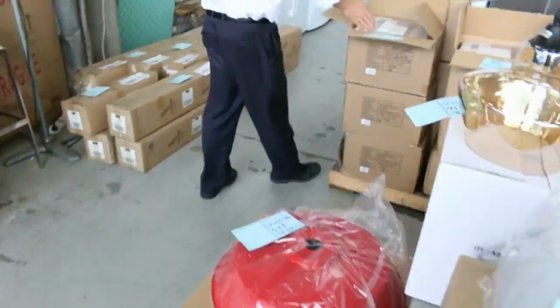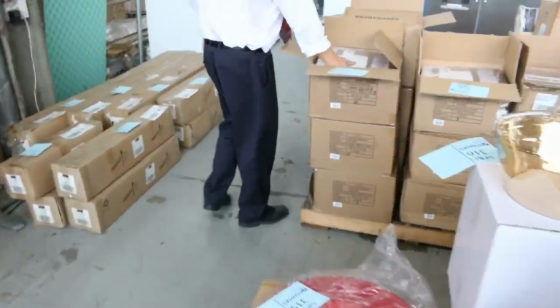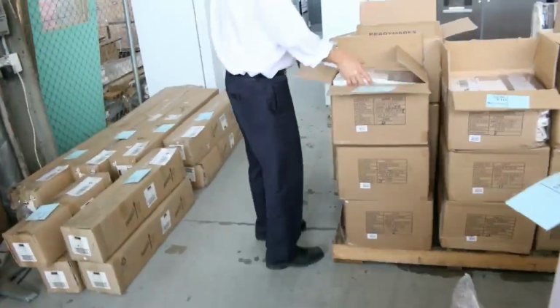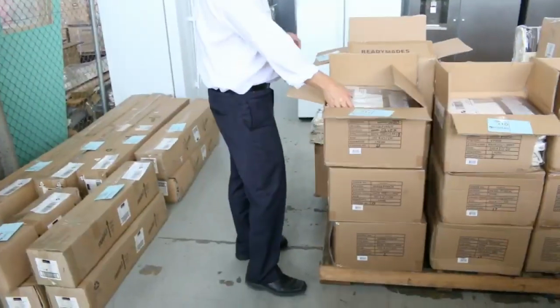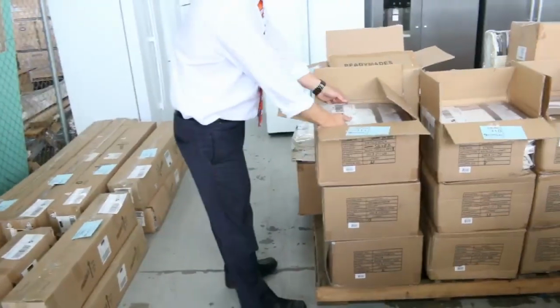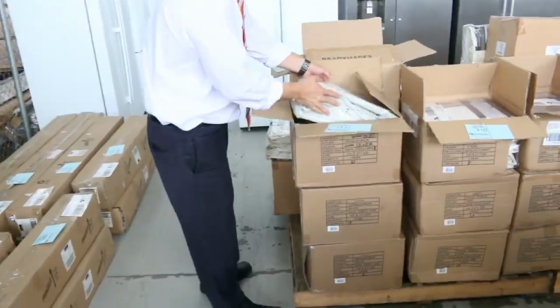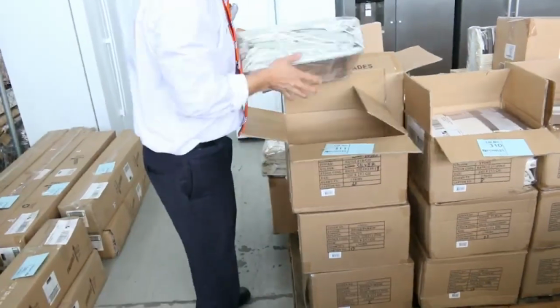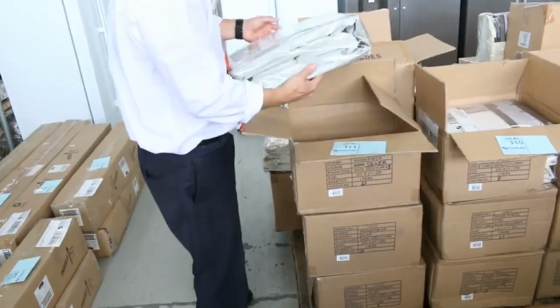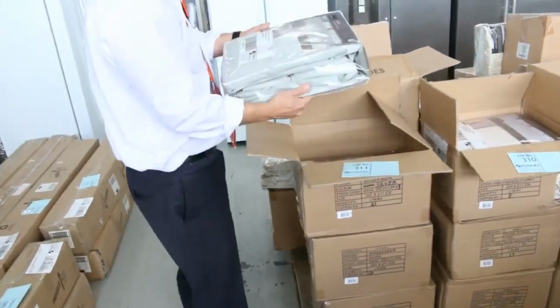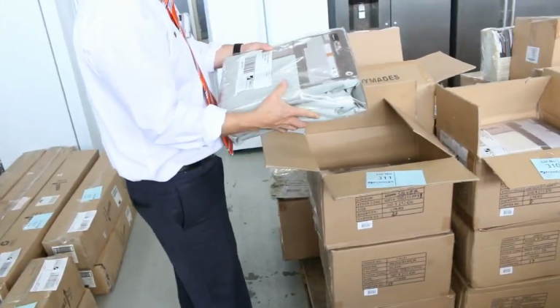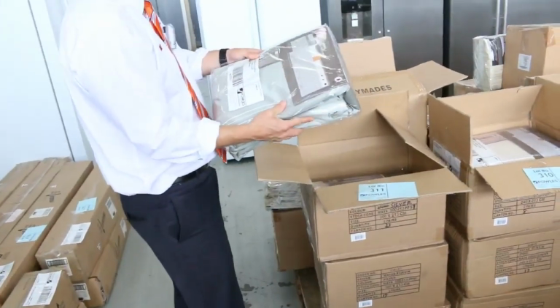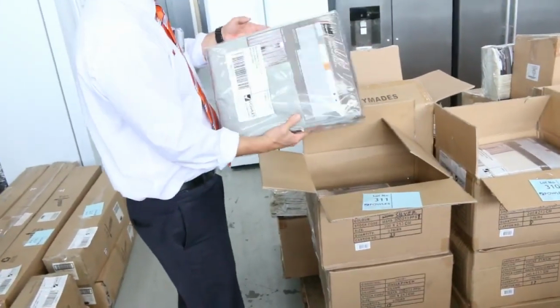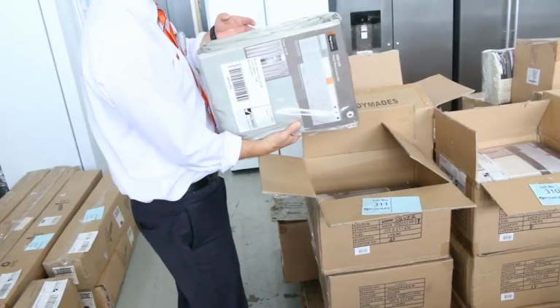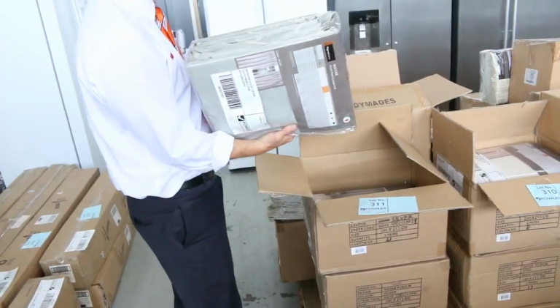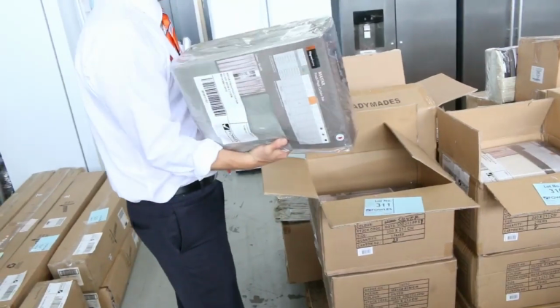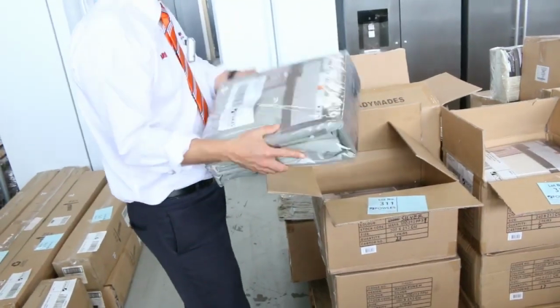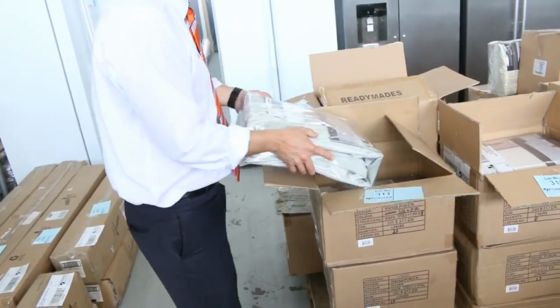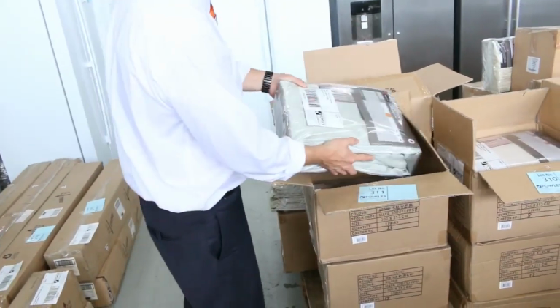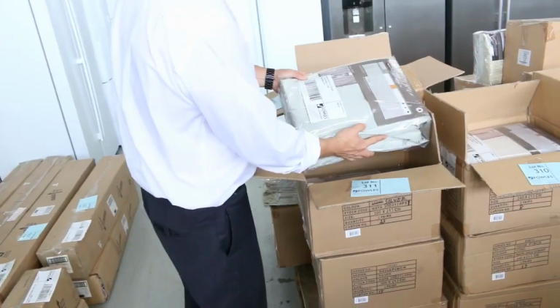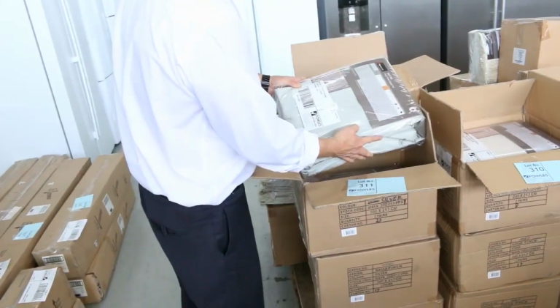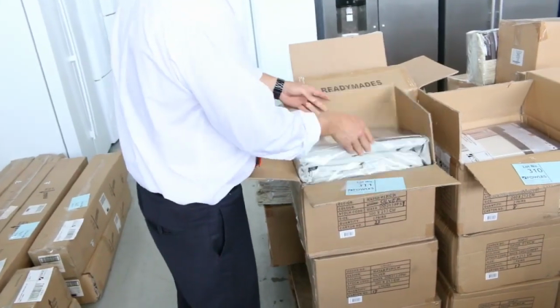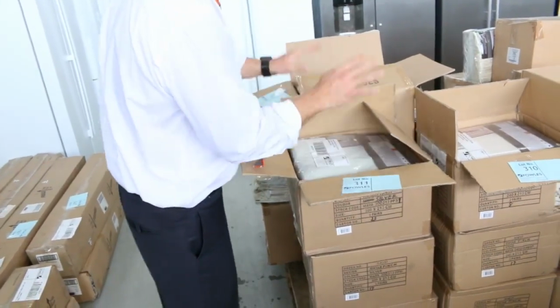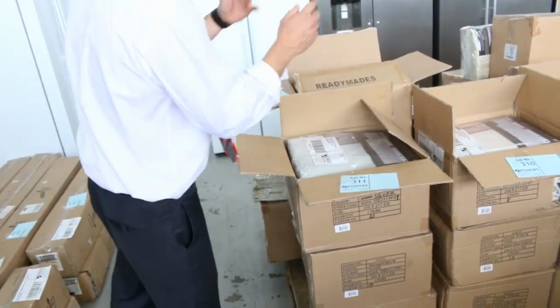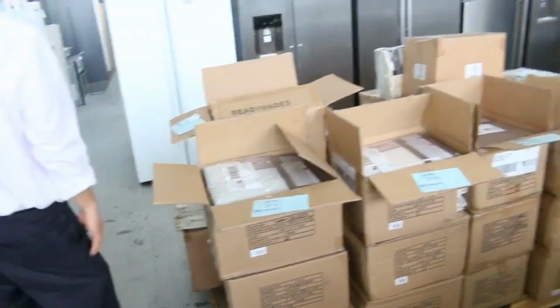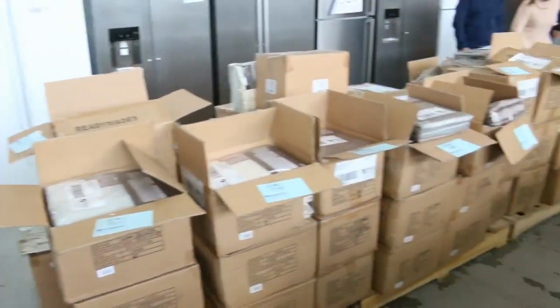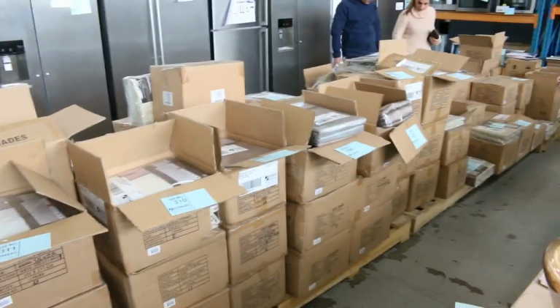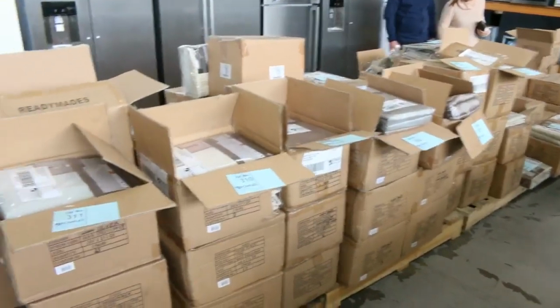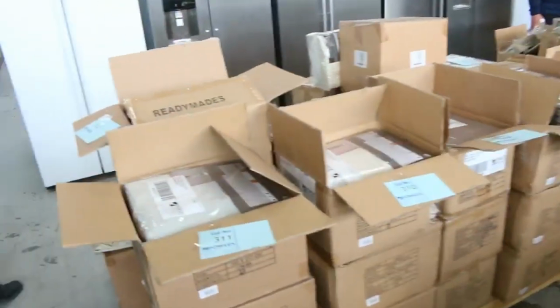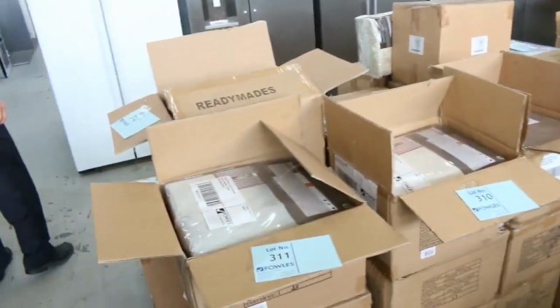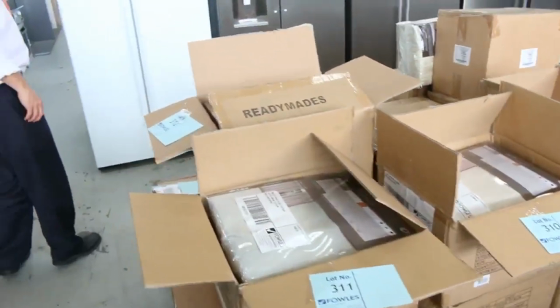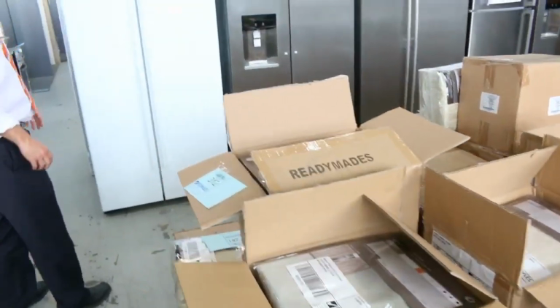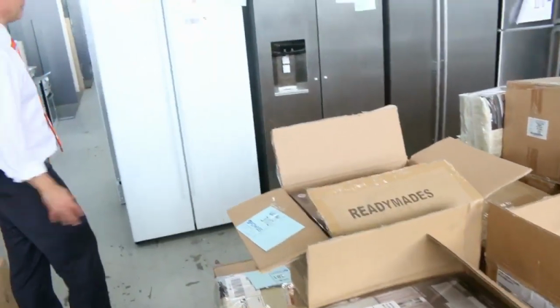Lots of curtains — have a look, pallet after pallet of curtains as well. All types of curtains, all types of designs. And again you'll be looking at ten or twenty bucks a set. So really, really good buying there.